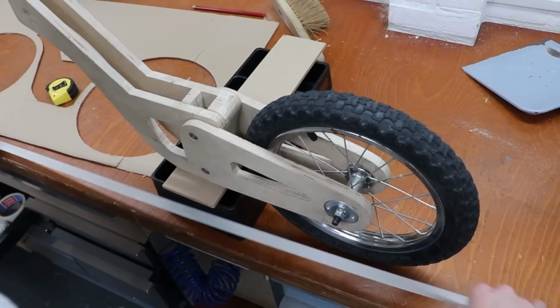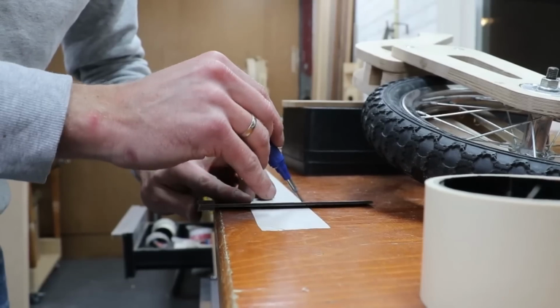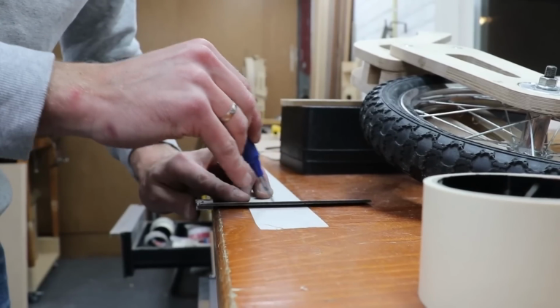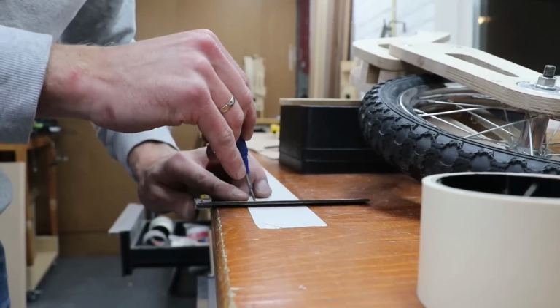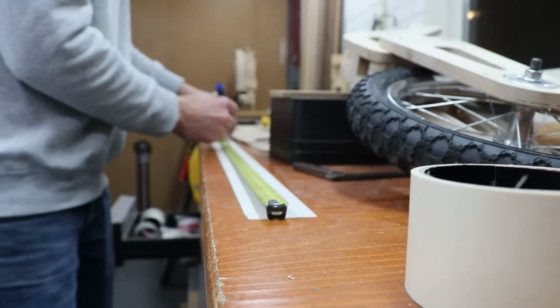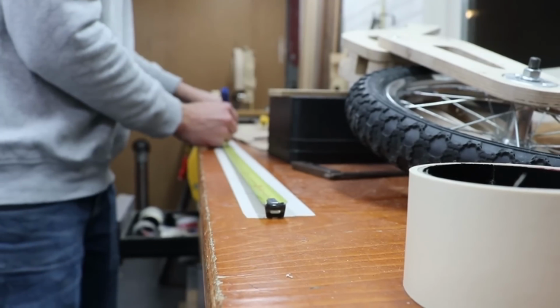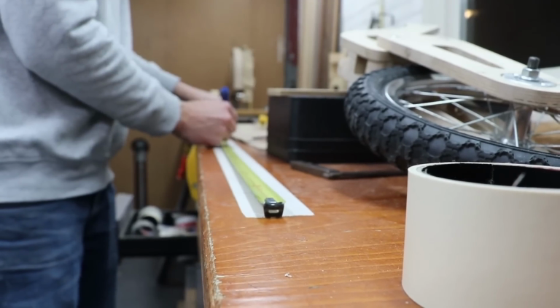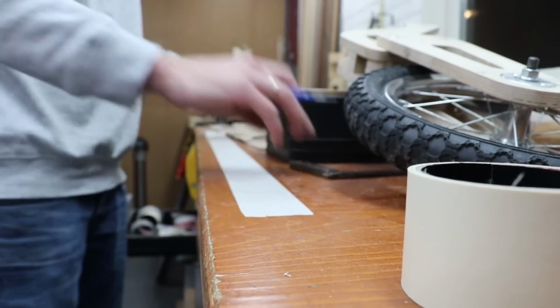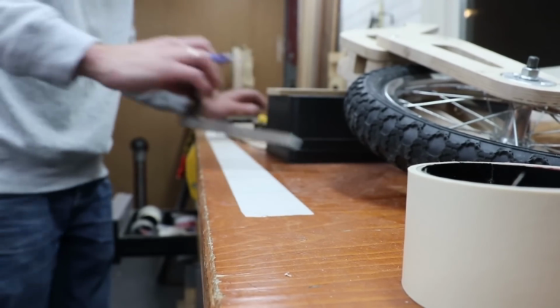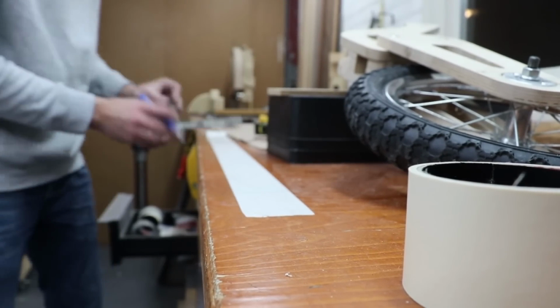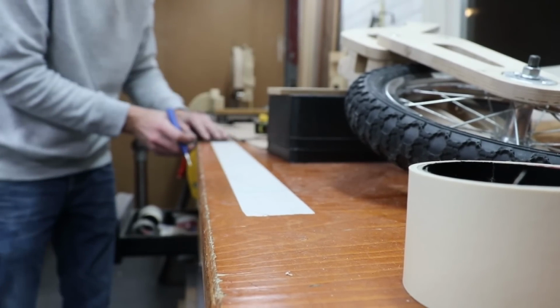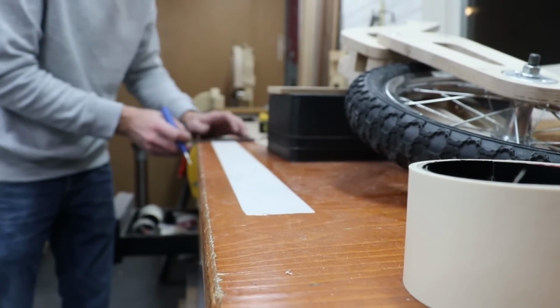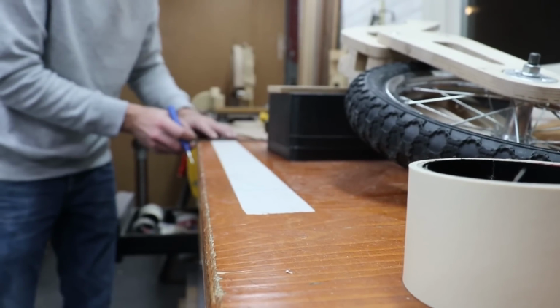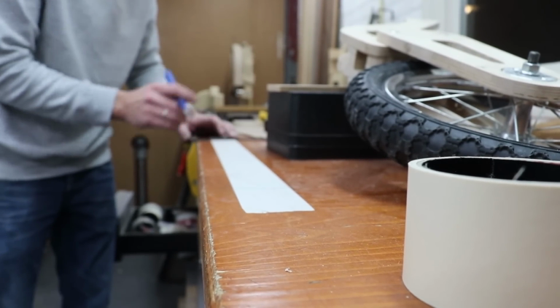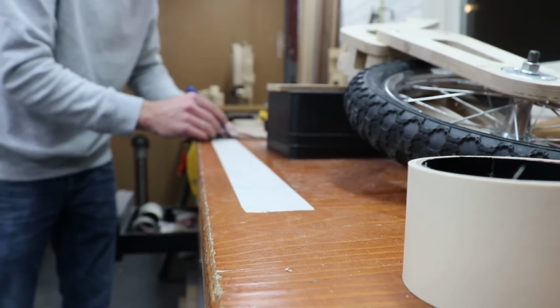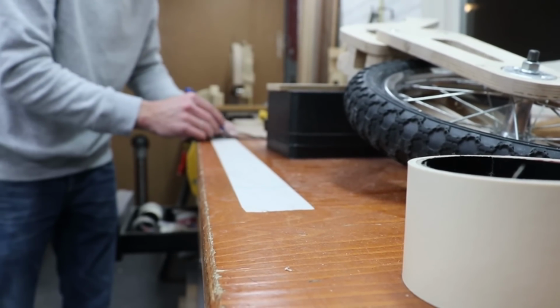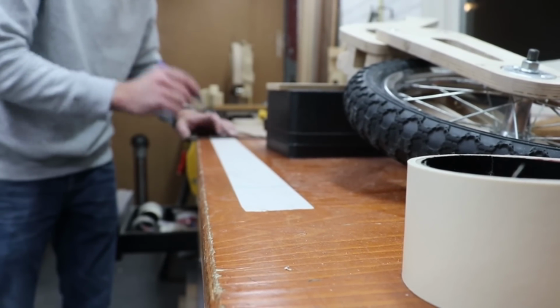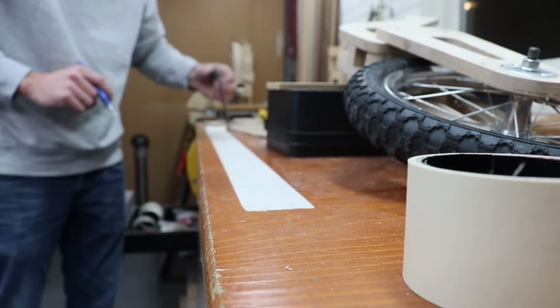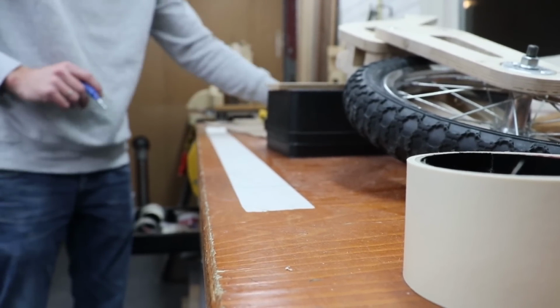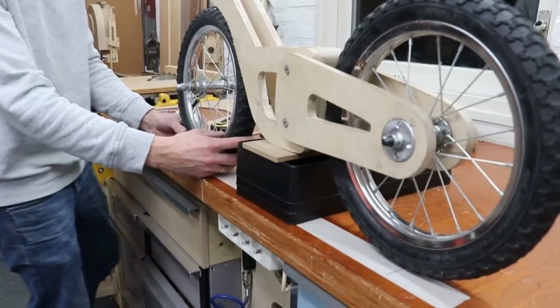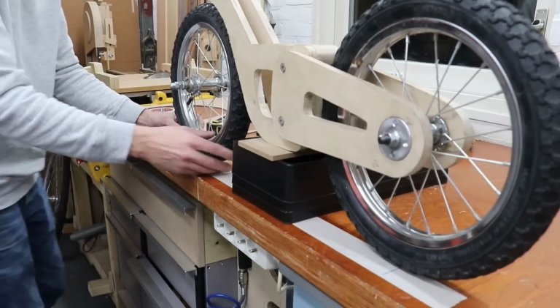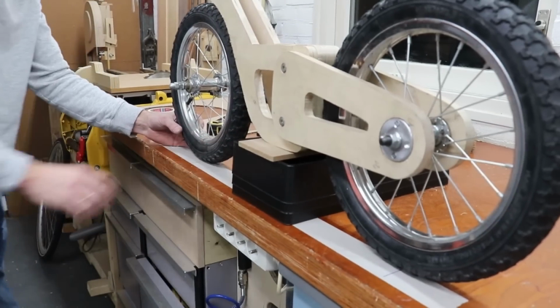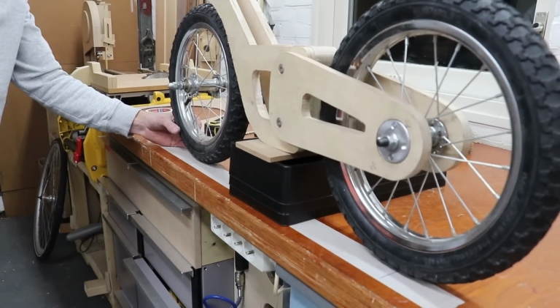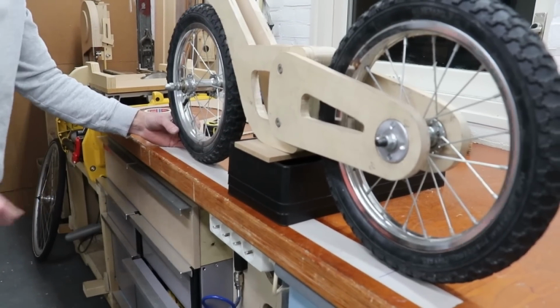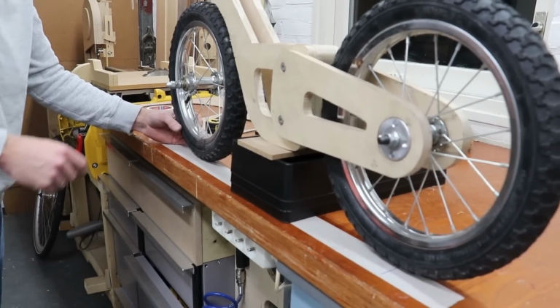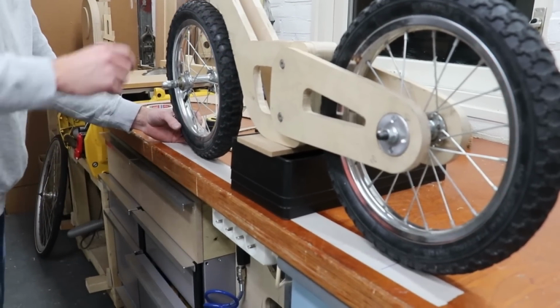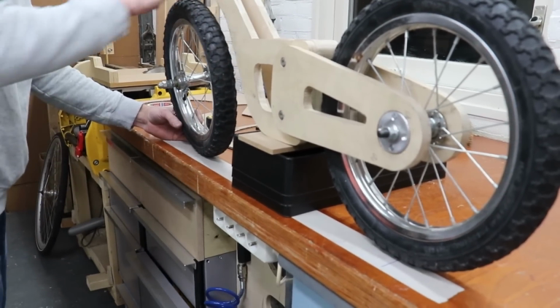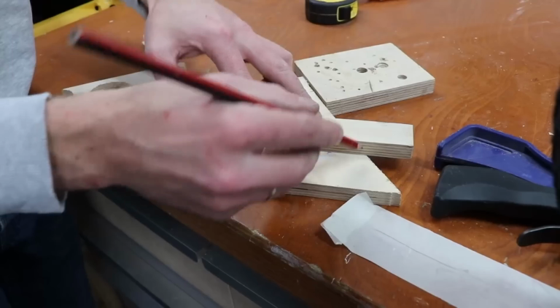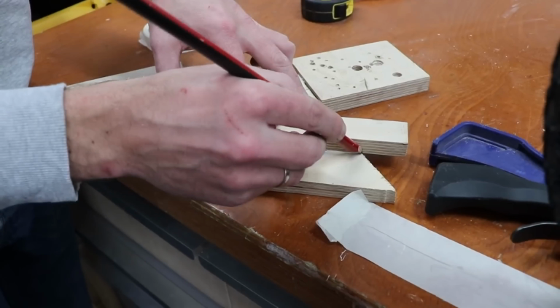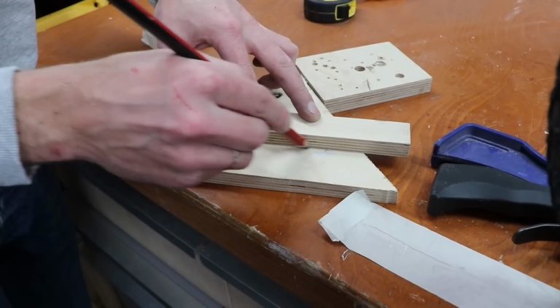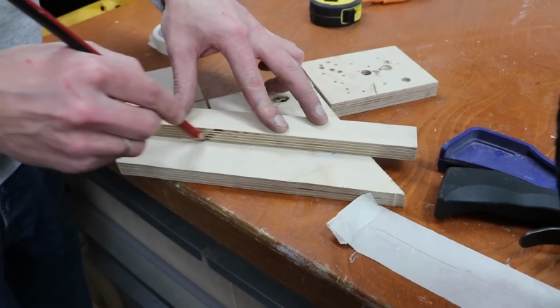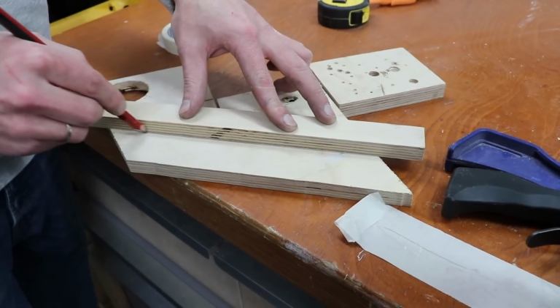Here I'm marking the center-to-center distance of the wheels so I know where the front wheel should go, and to determine the angle of the fork.